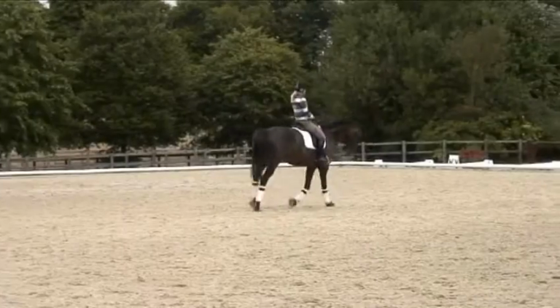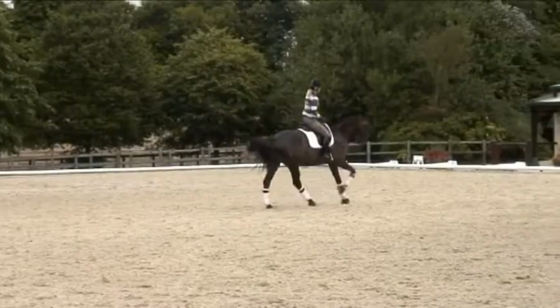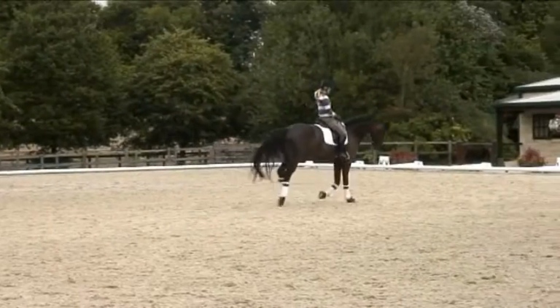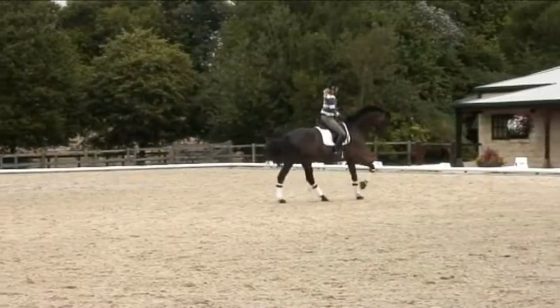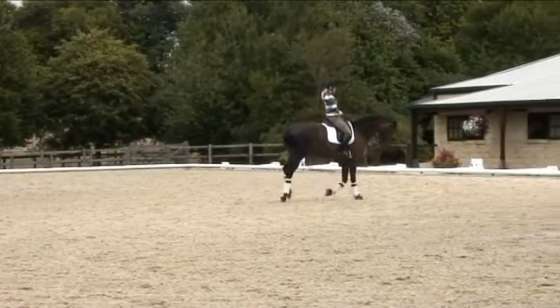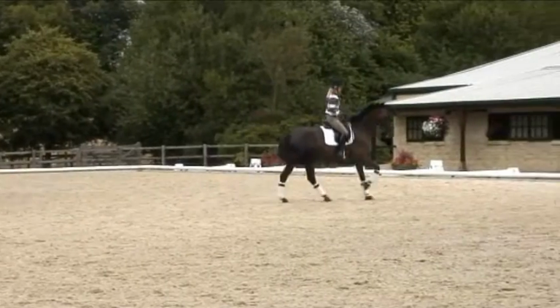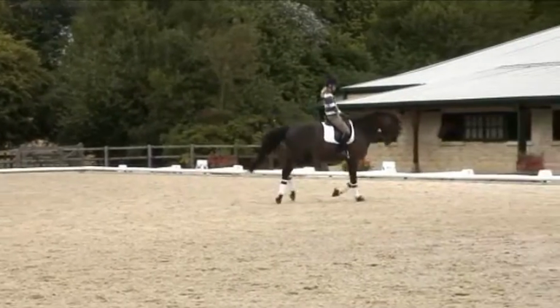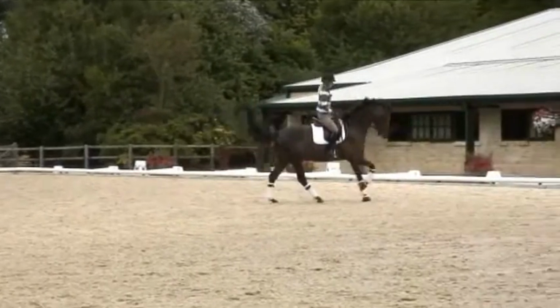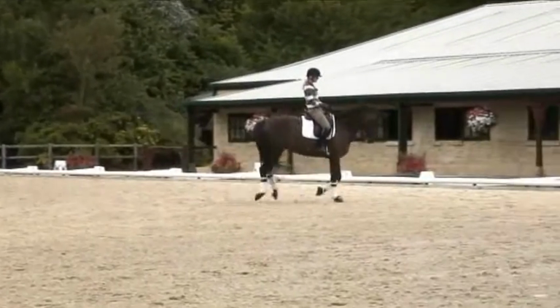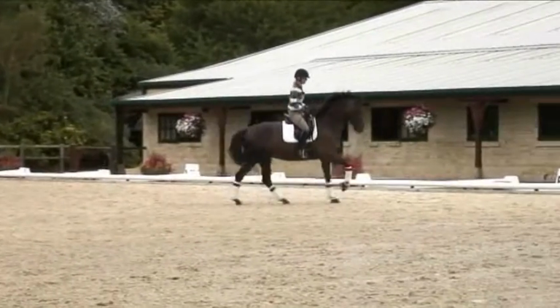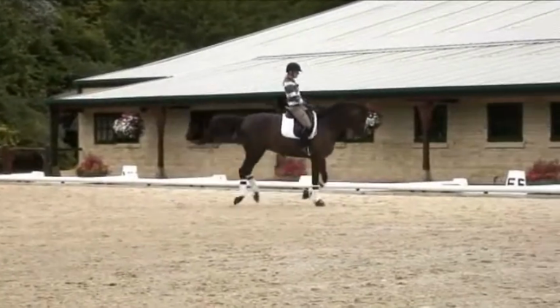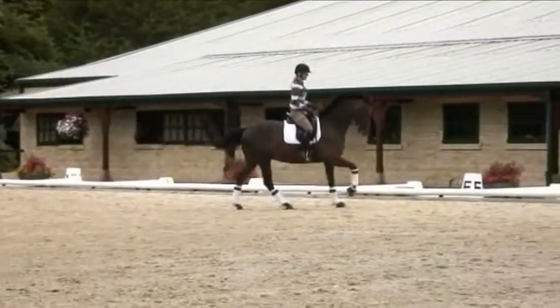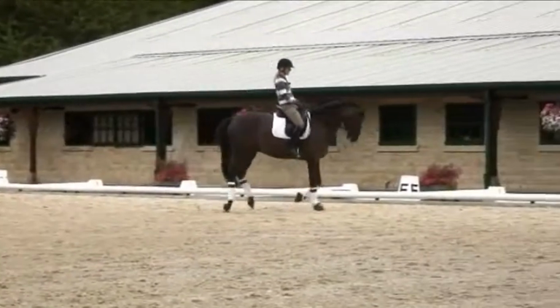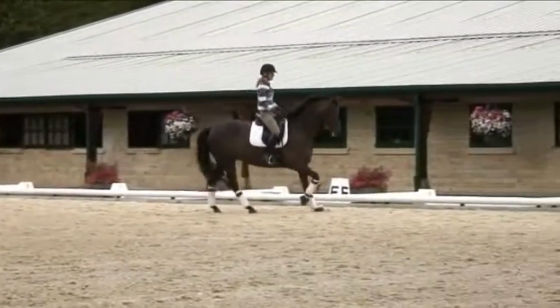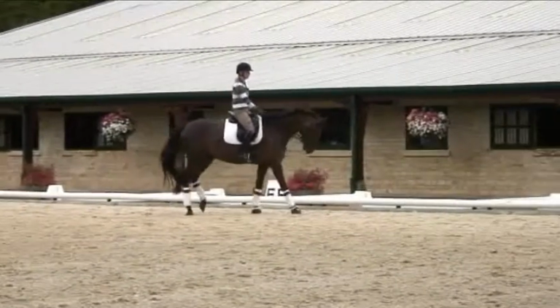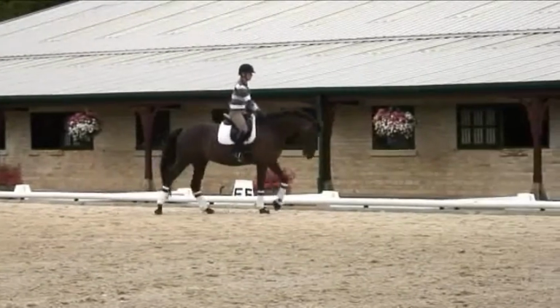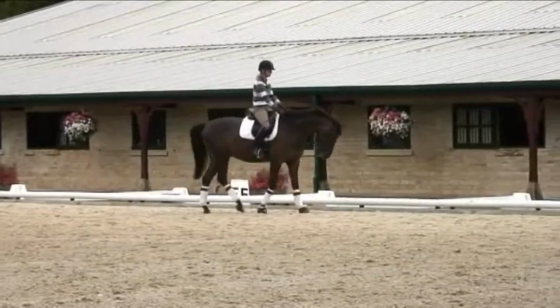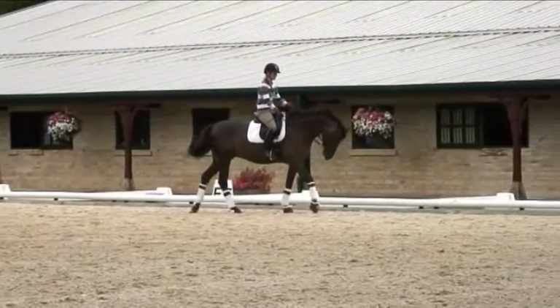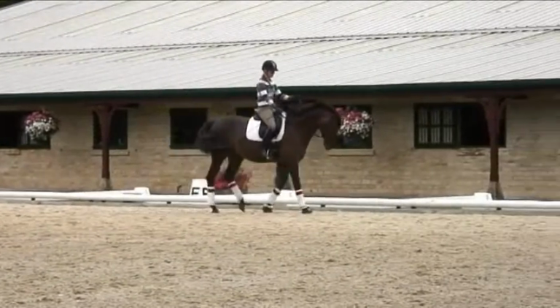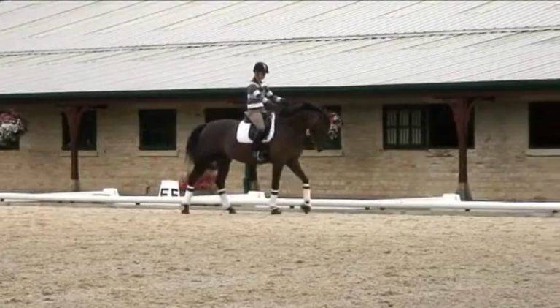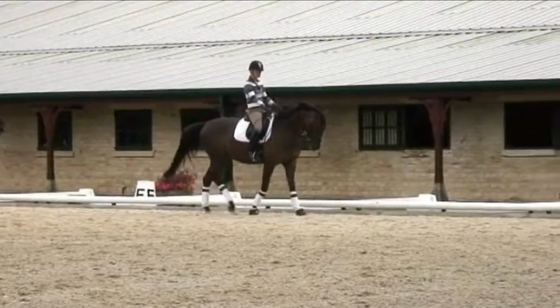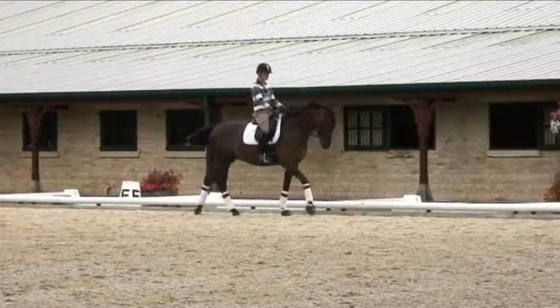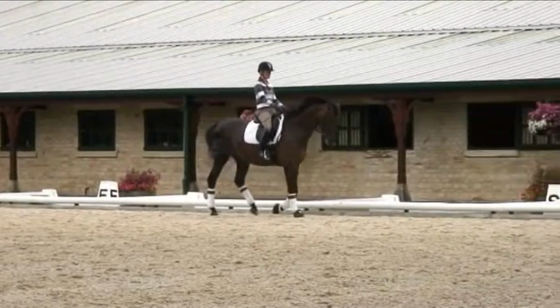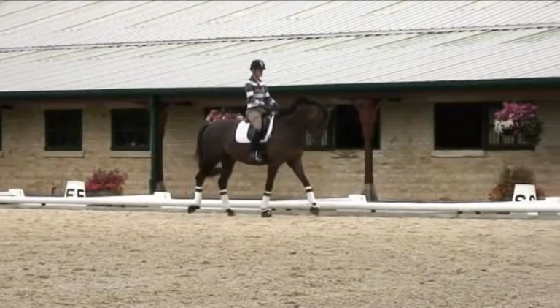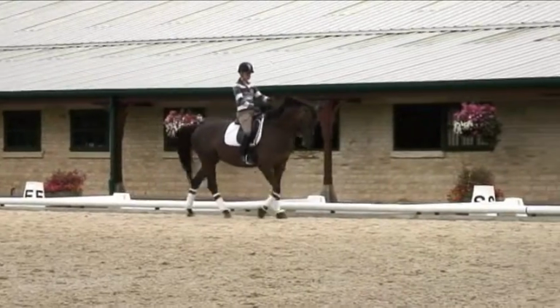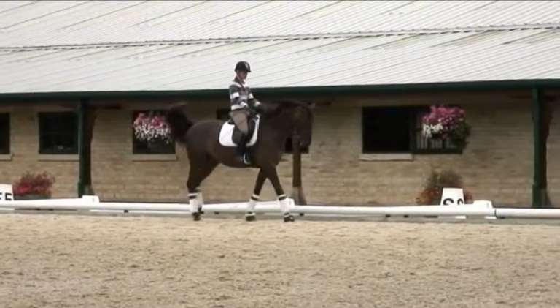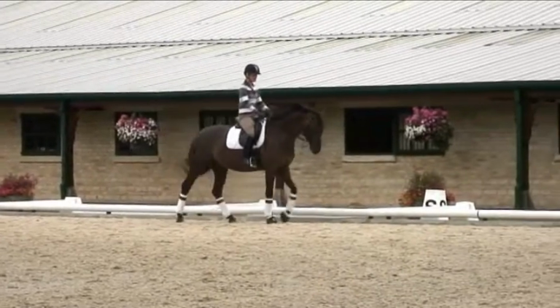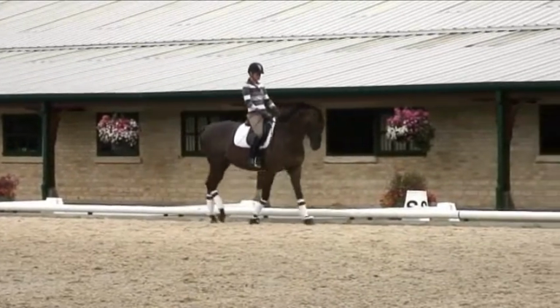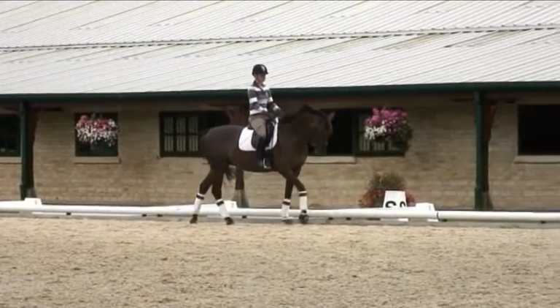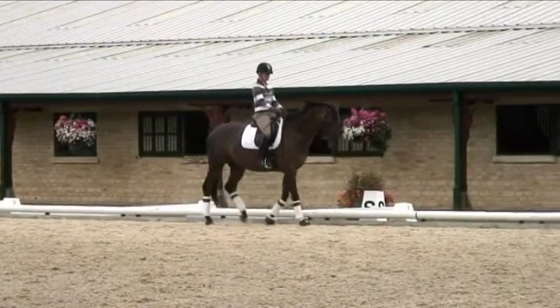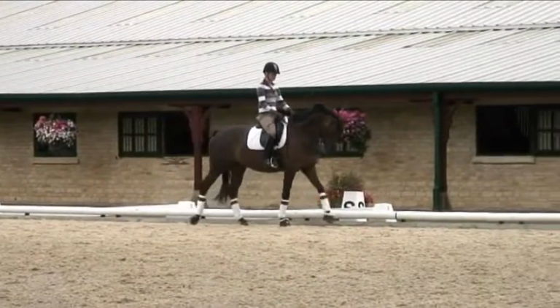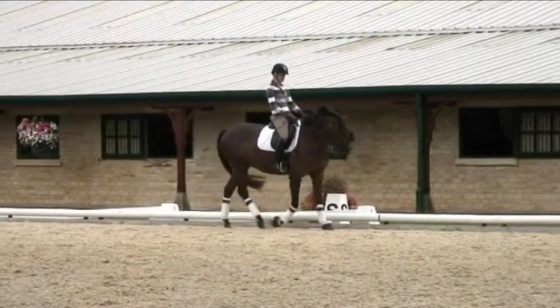So again: outside leg back, outside rein steady, and walk. Good boy! And I give as soon as I'm in walk because that encourages him to walk properly and let go.